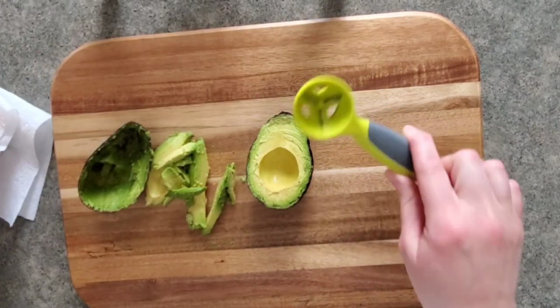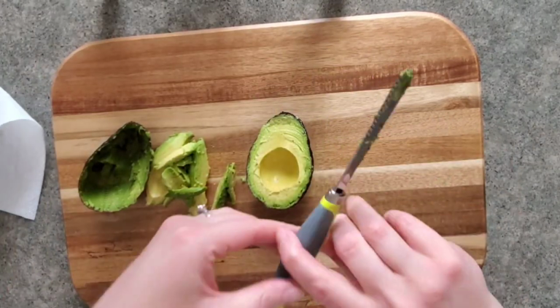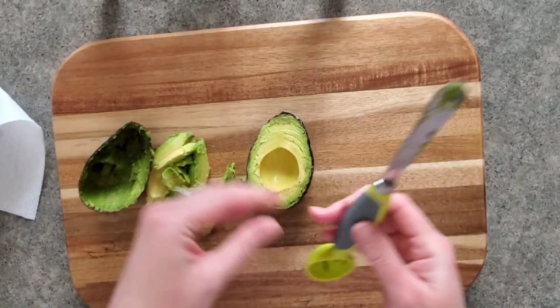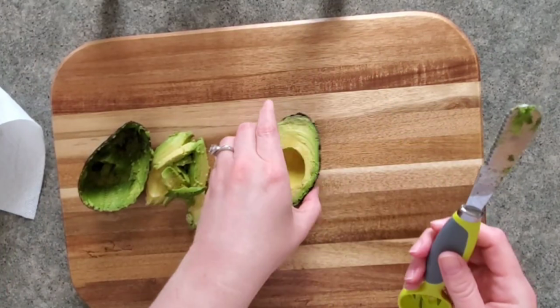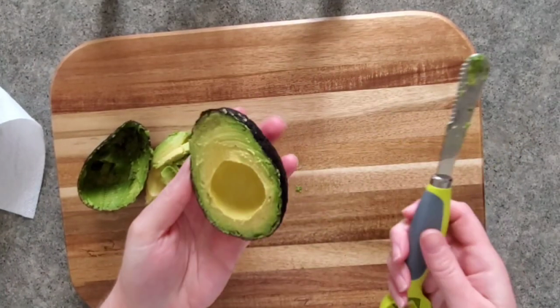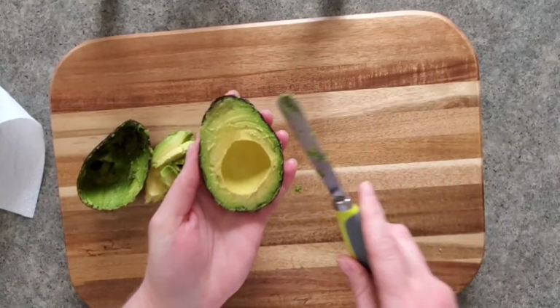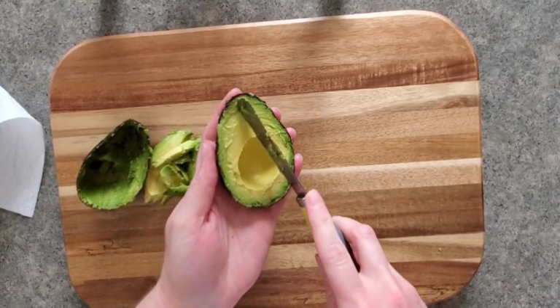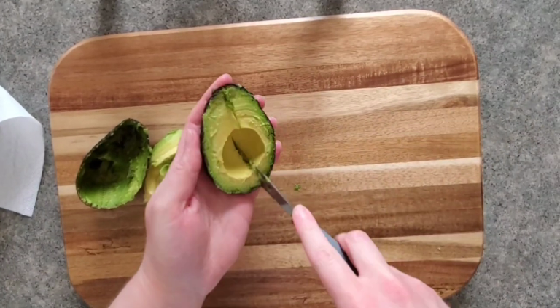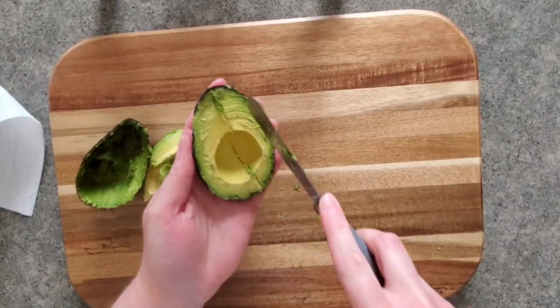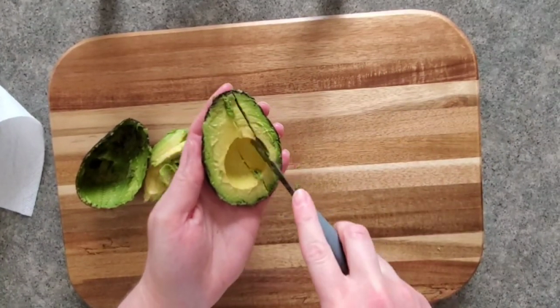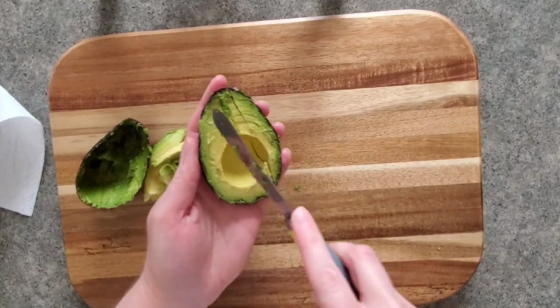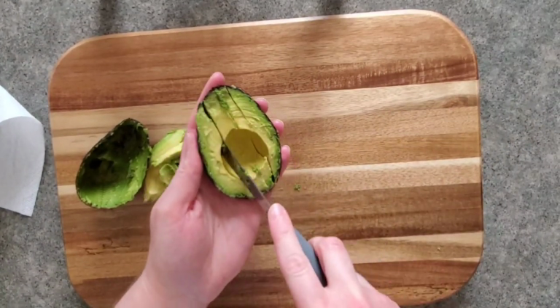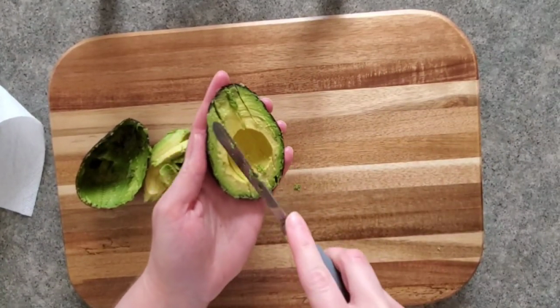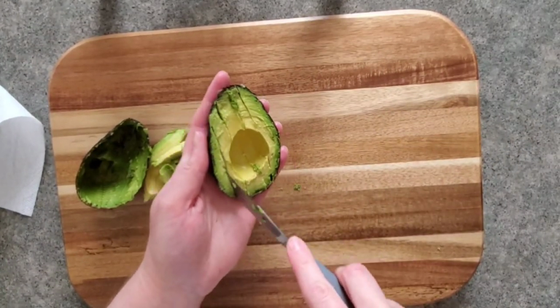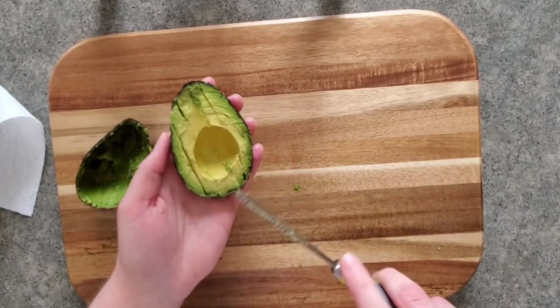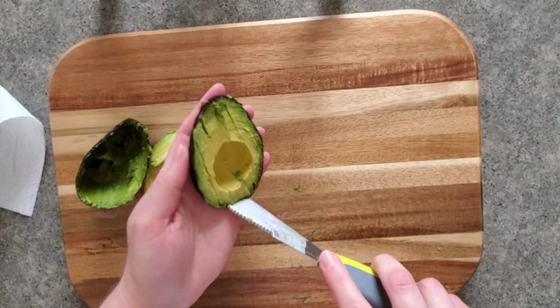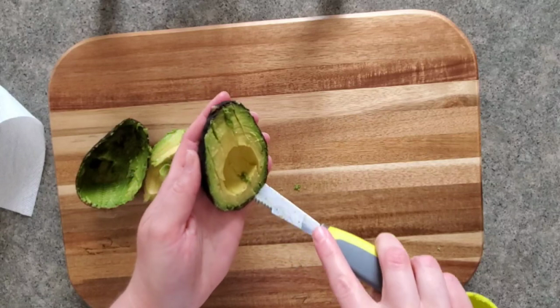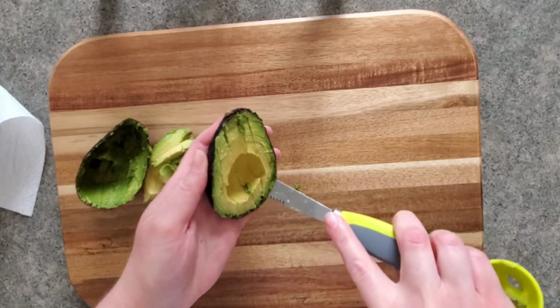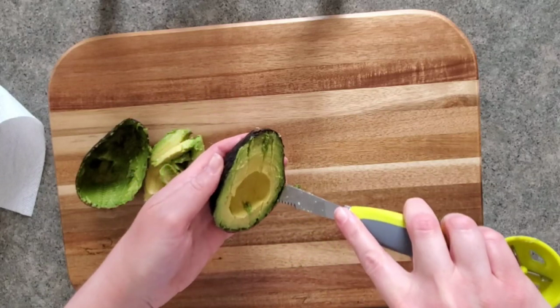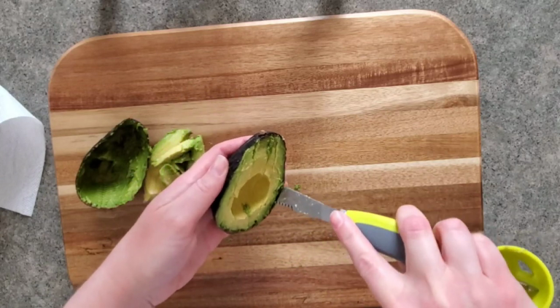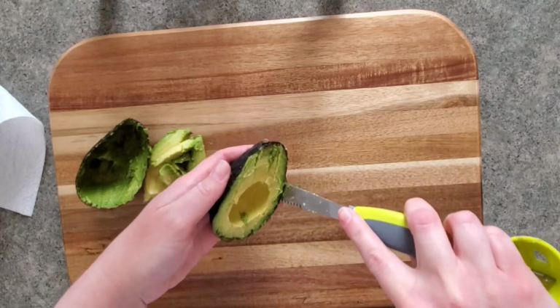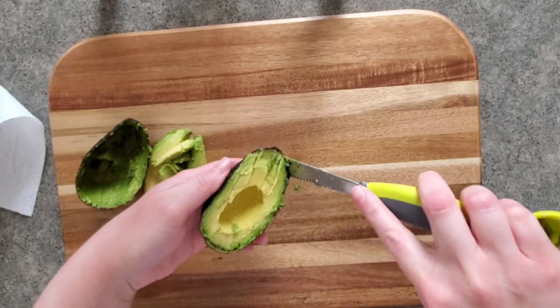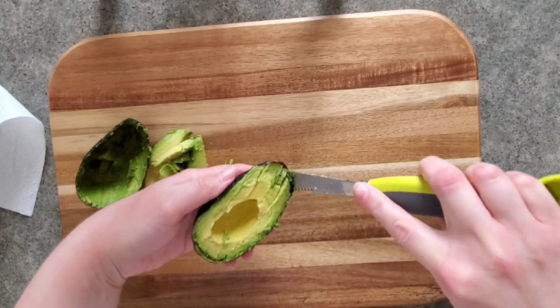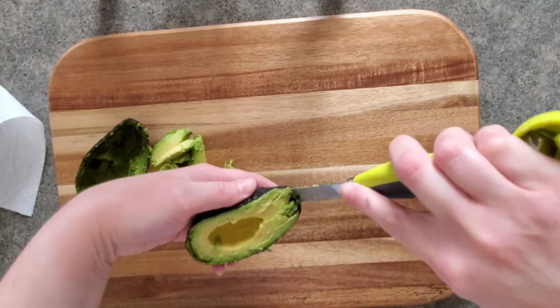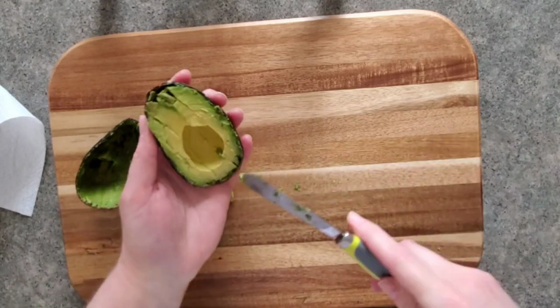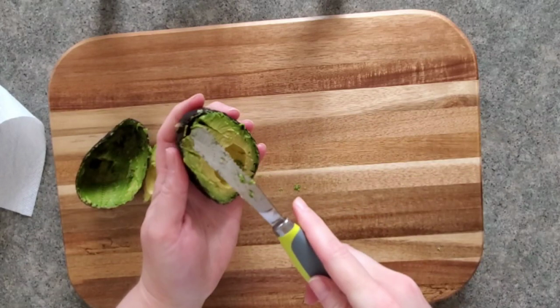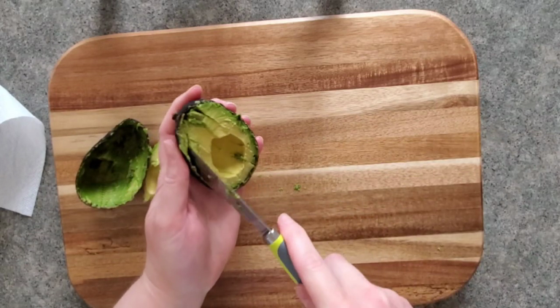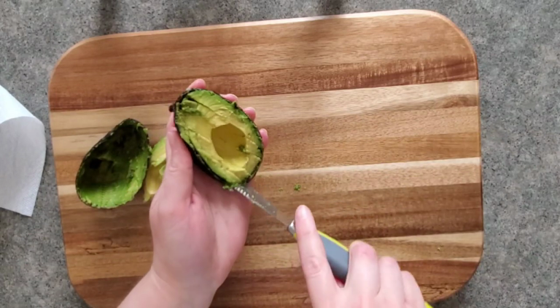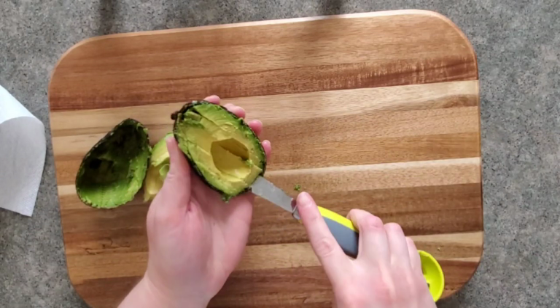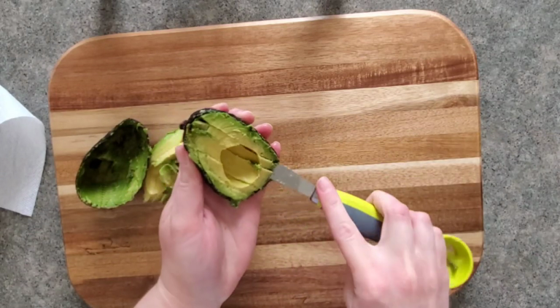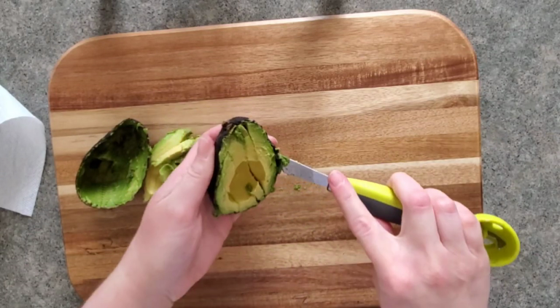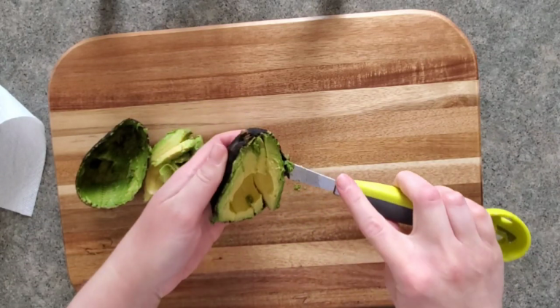Then you're going to want to finish slicing and removing the avocado from the skin. The flat side you'll use to spread on toast, or use it to chop up the rest of the avocado.